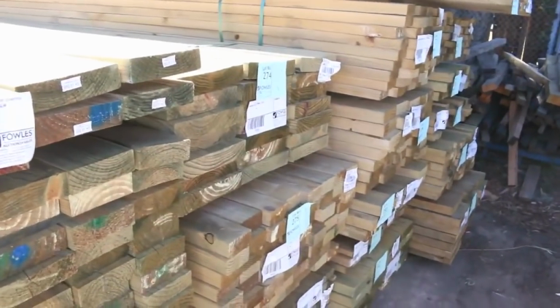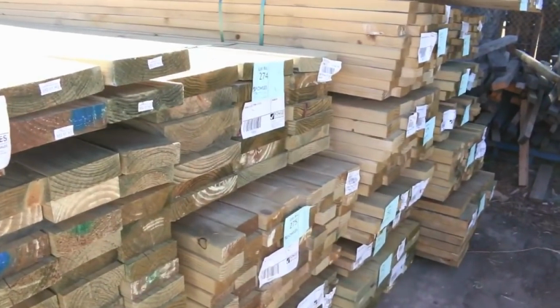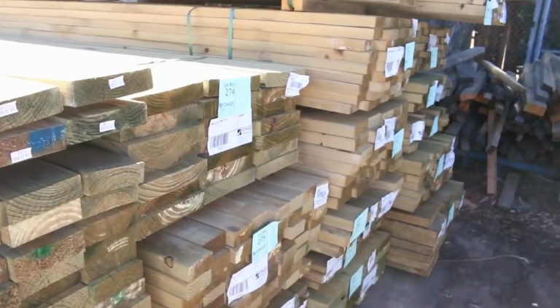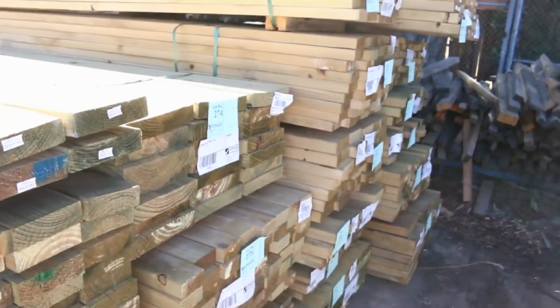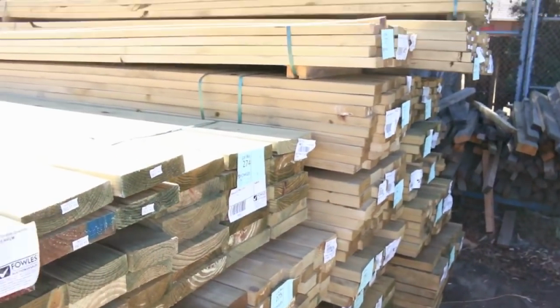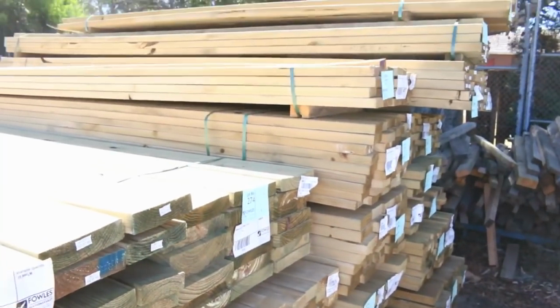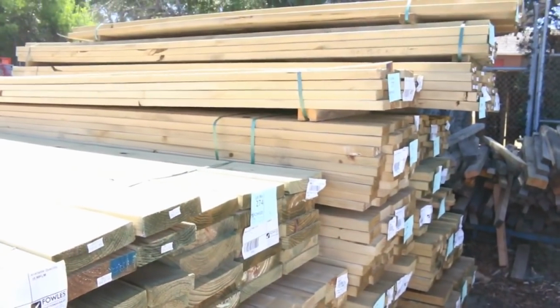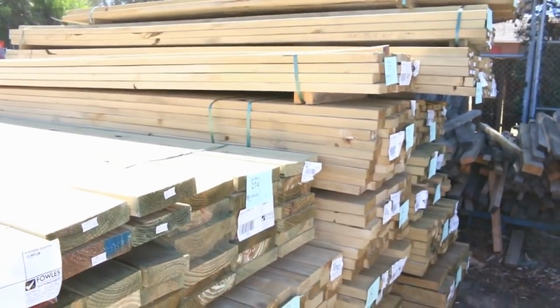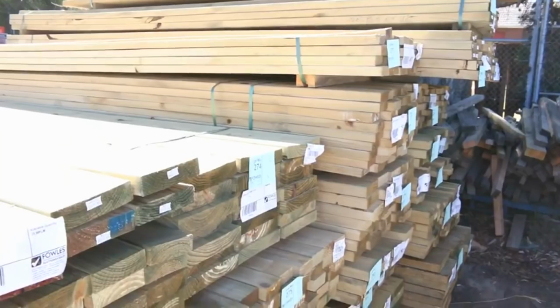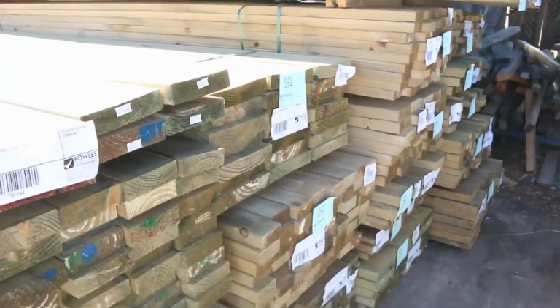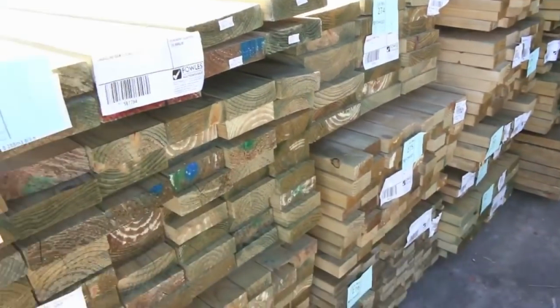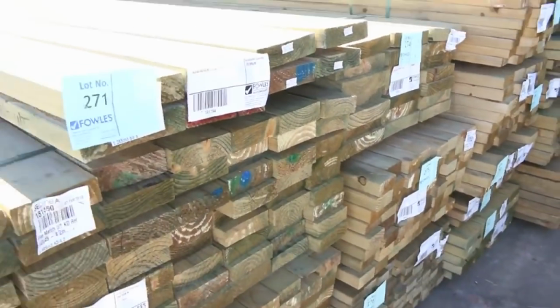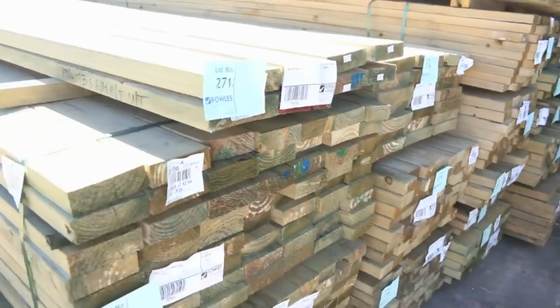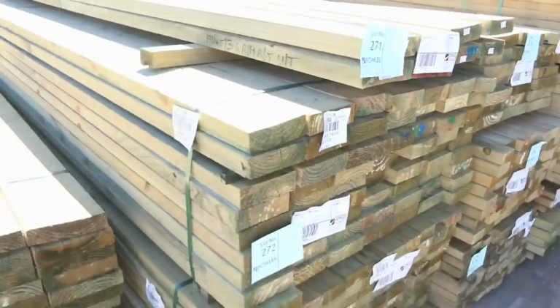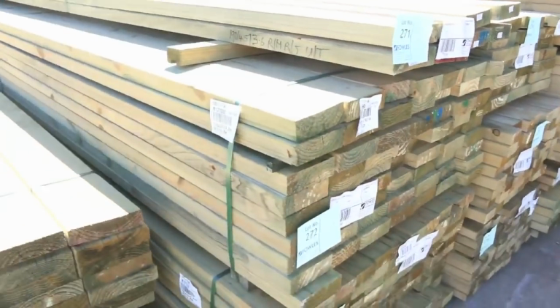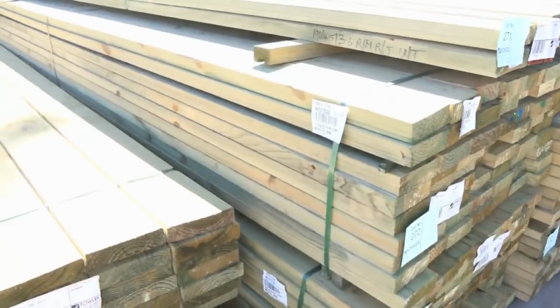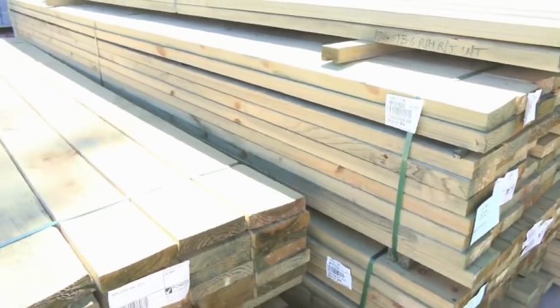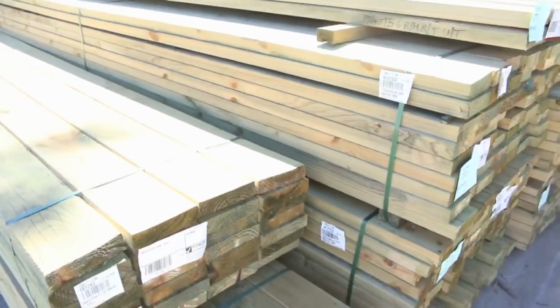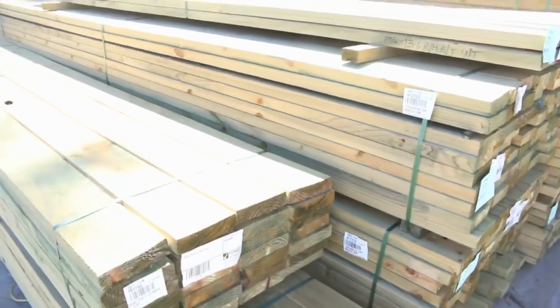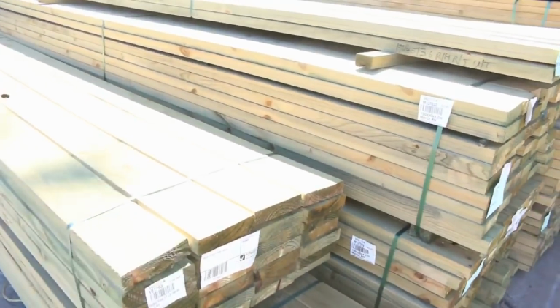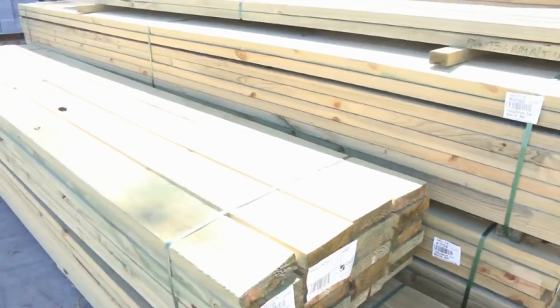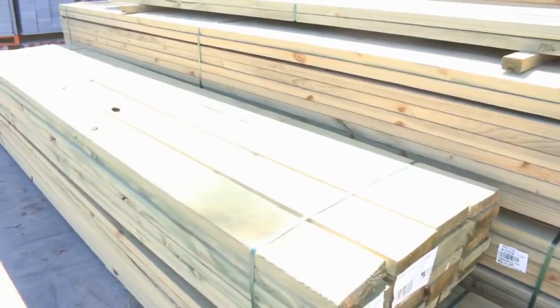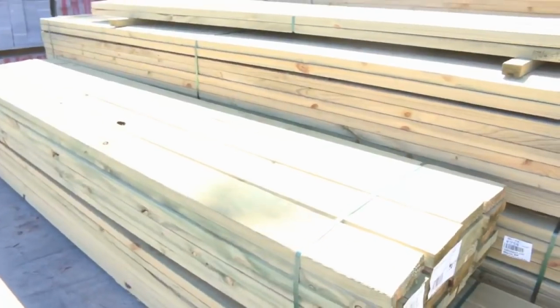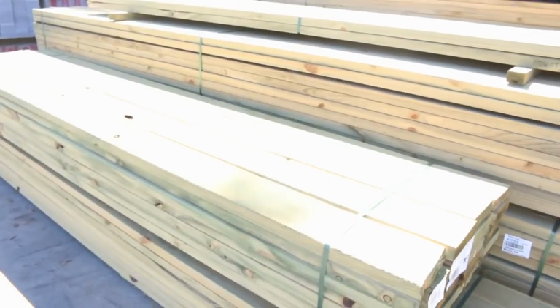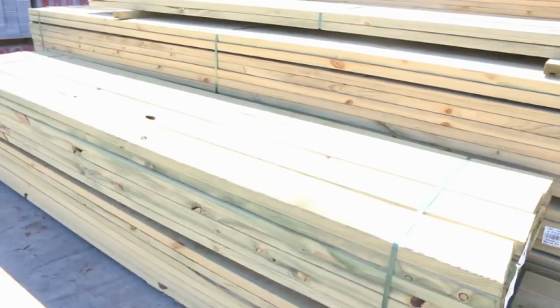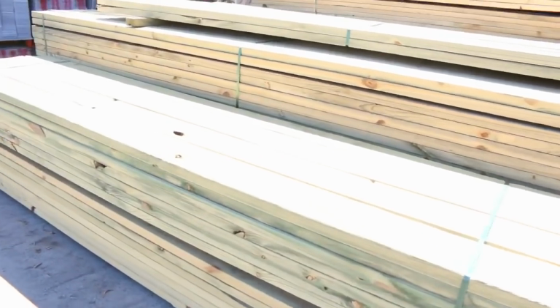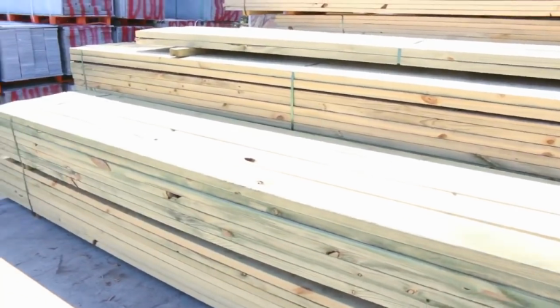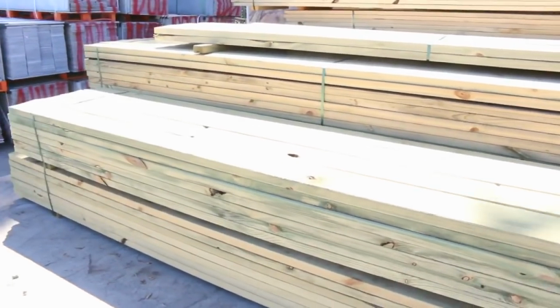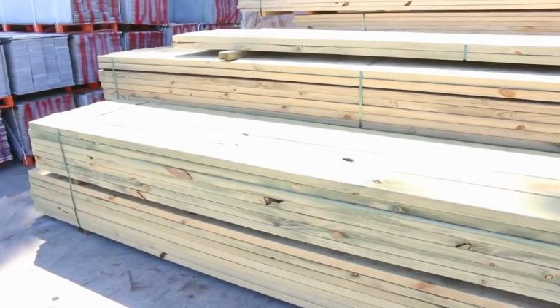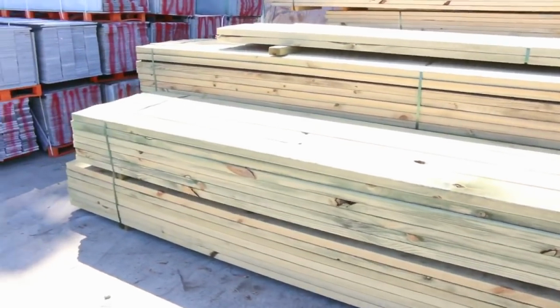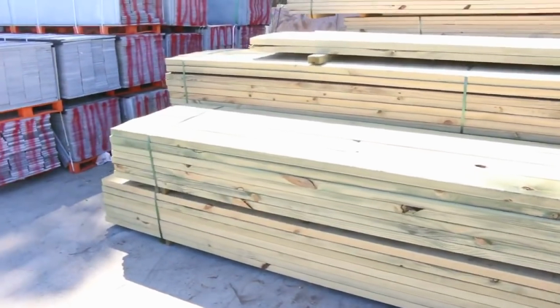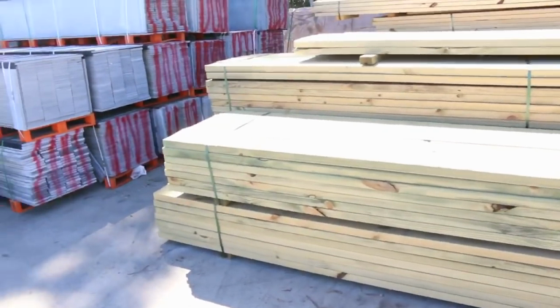We've had a heap of treated pine delivered this week. This is some of it here. You can see some 70x35, some 90x45, 140x45, 190x45, 240 and 290x45. Have a look at that. Absolutely fantastic.